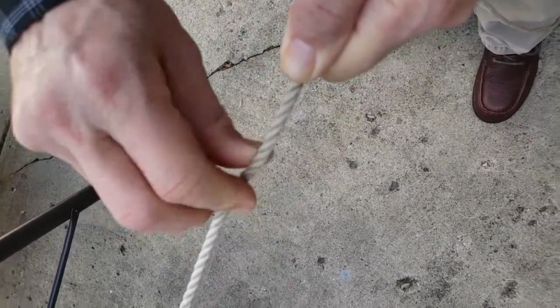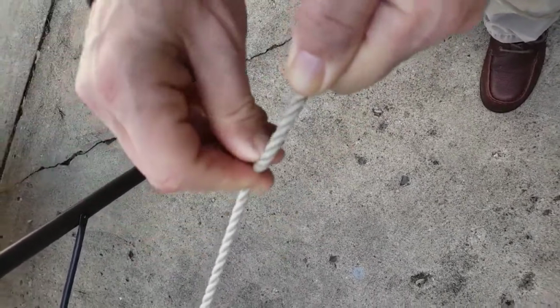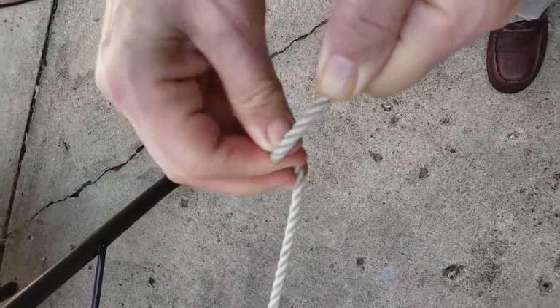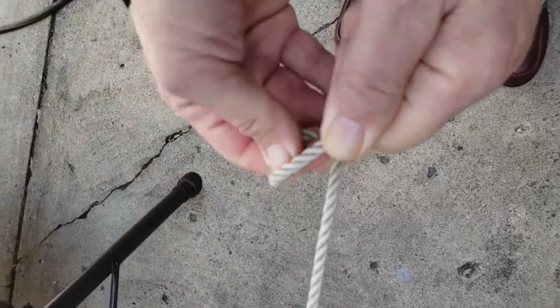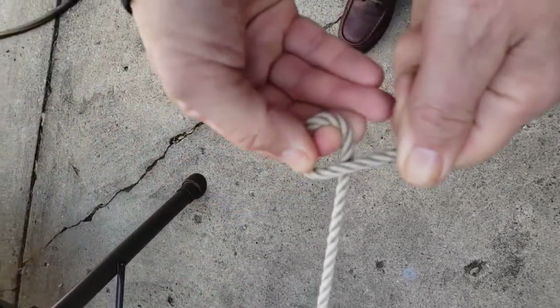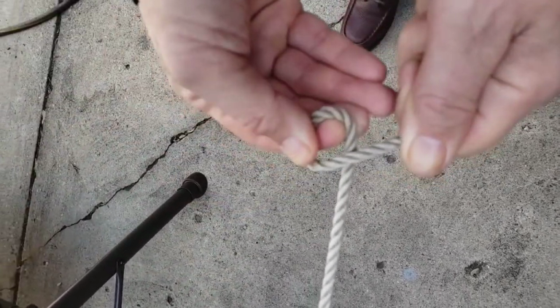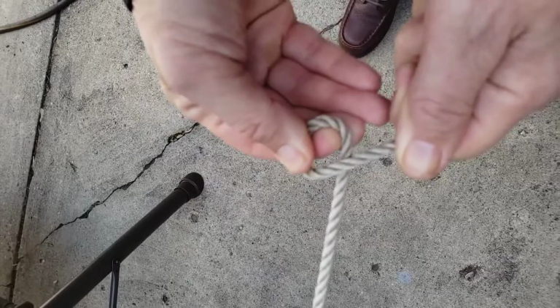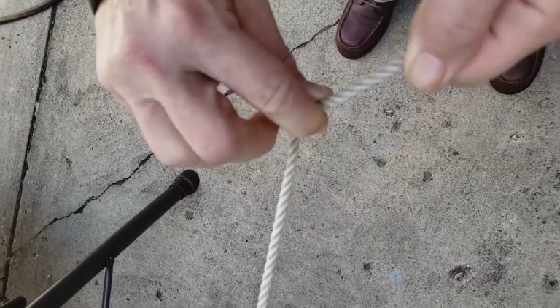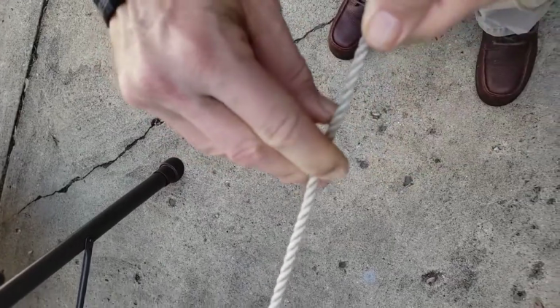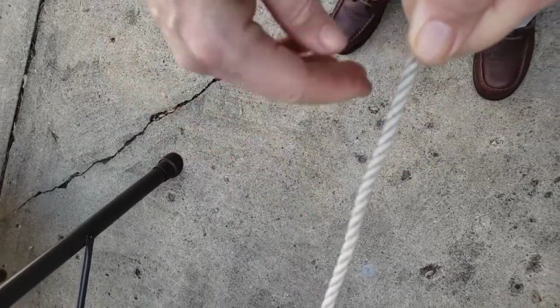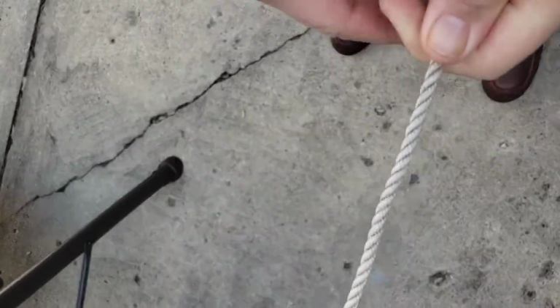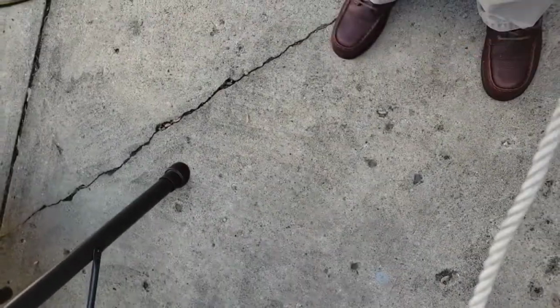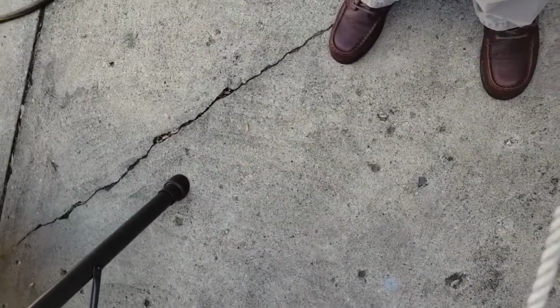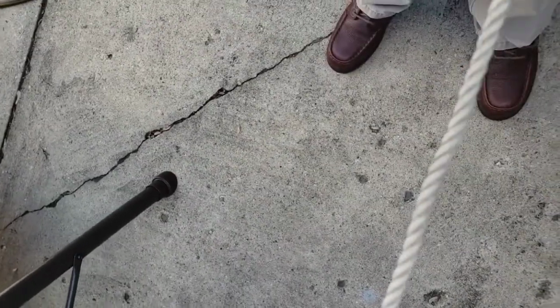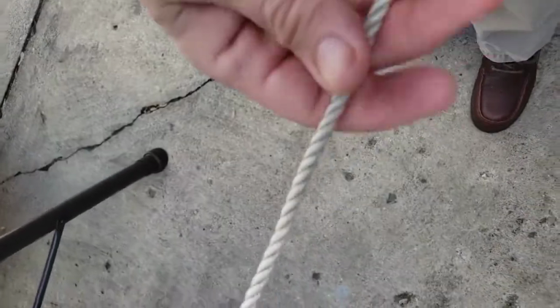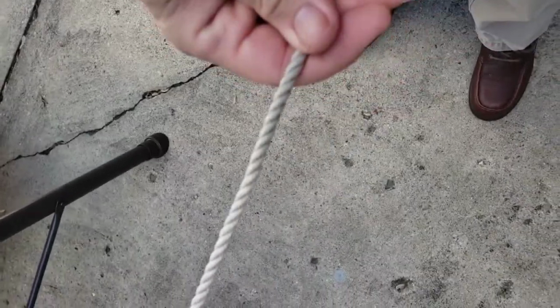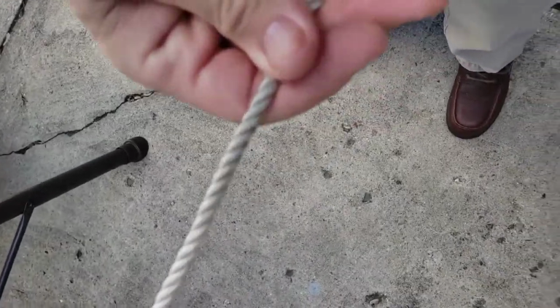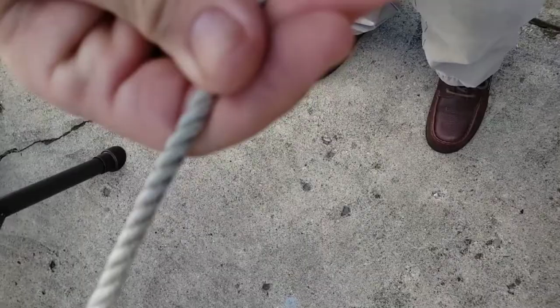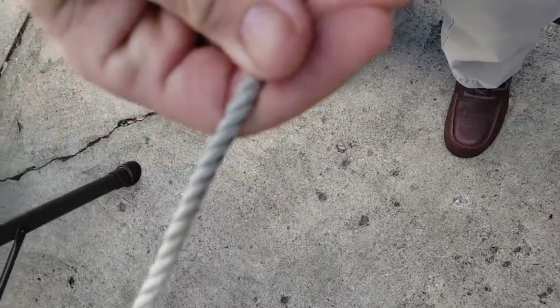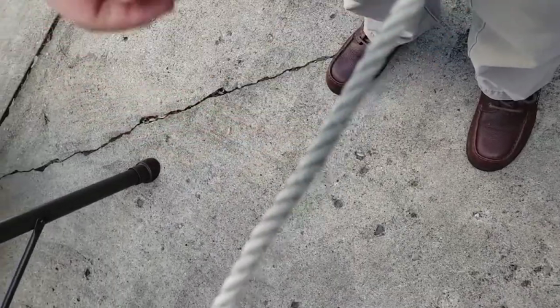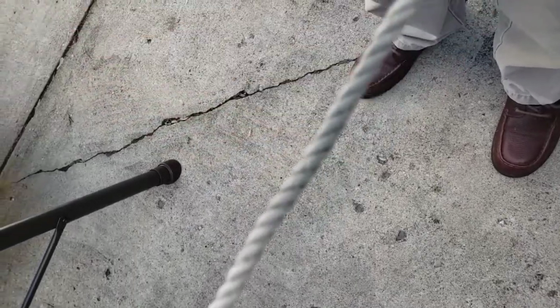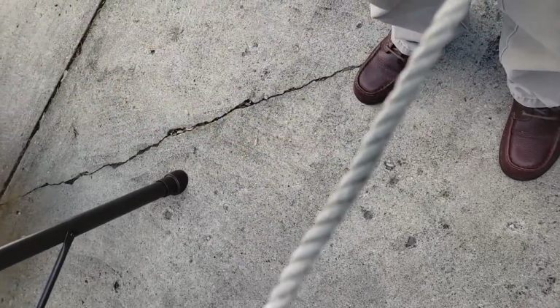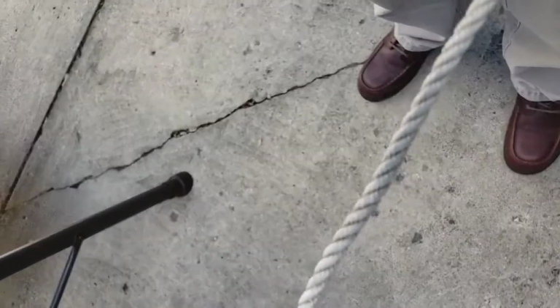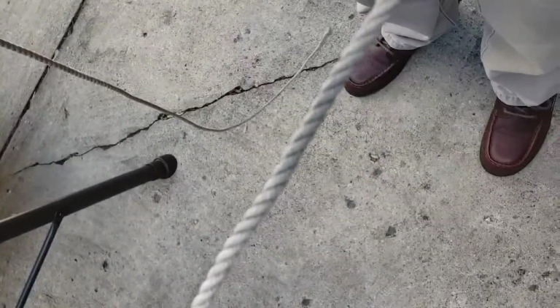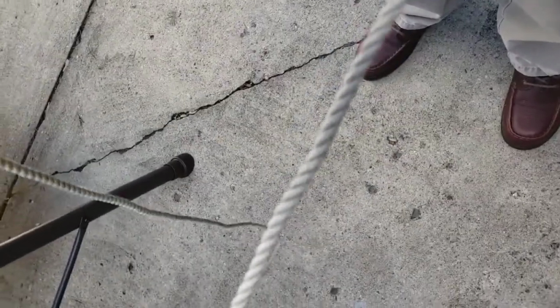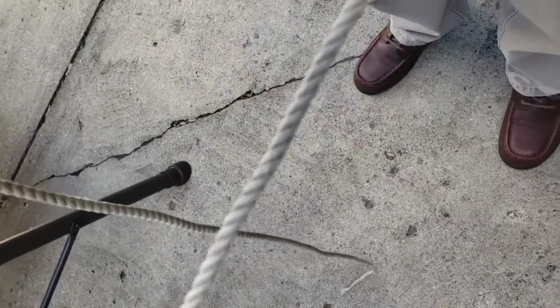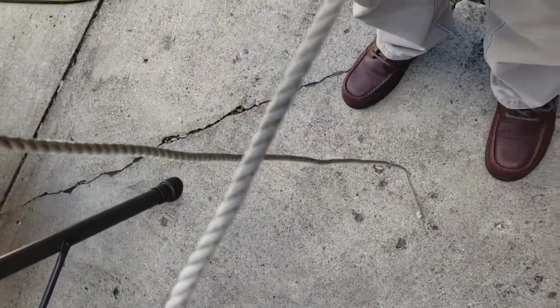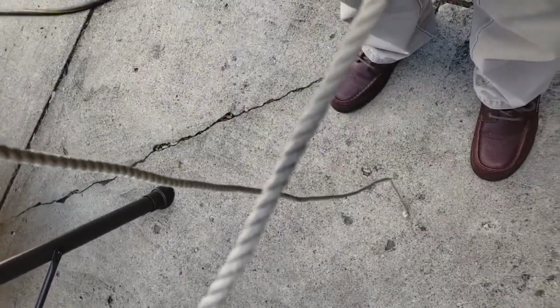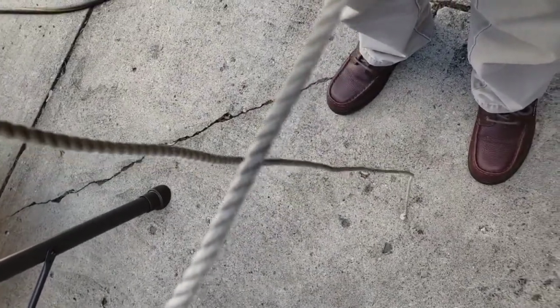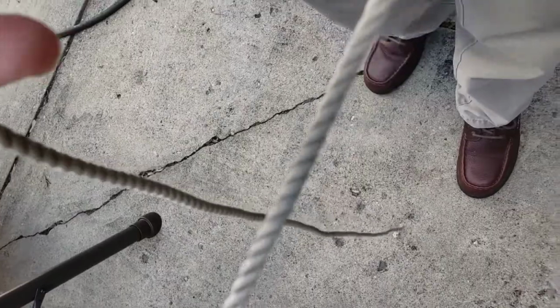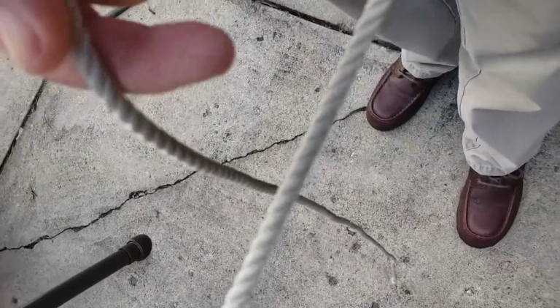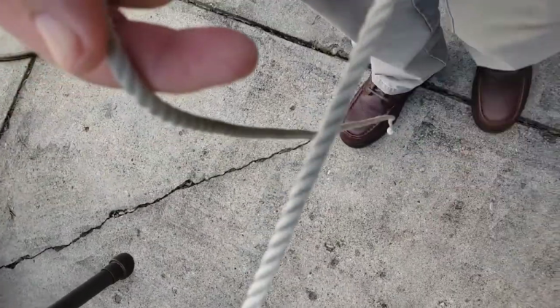you can't form that loop to start your bowline. So what was recommended in this case is called the midshipman's hitch. I'm going to take this rope and run it around myself and show you how to tie the midshipman's hitch.